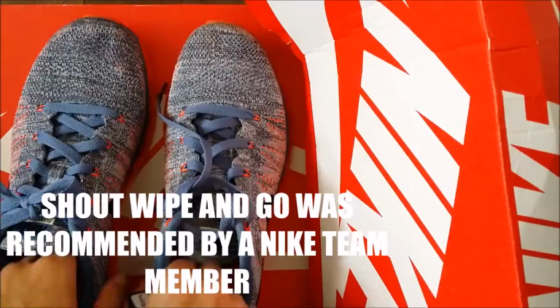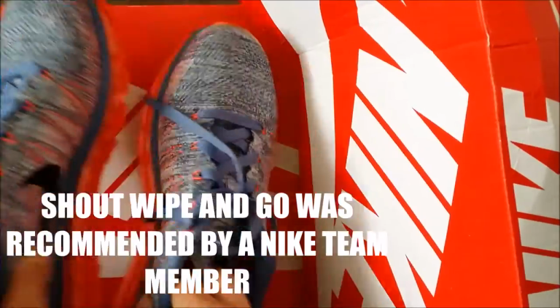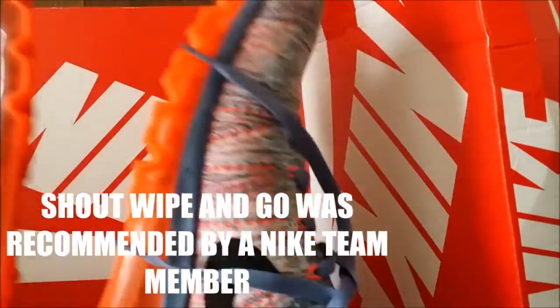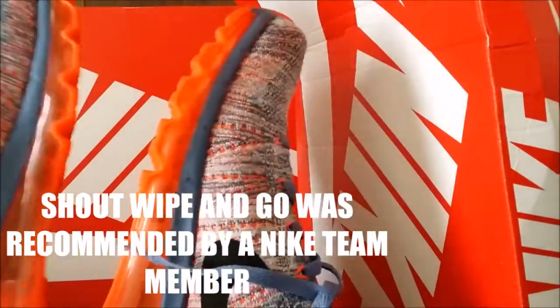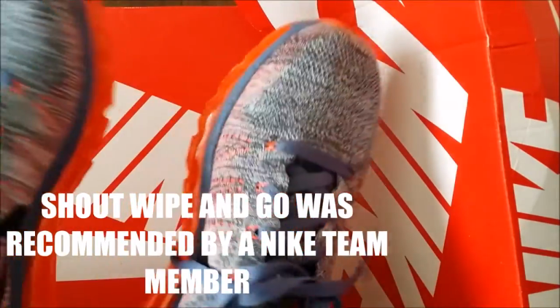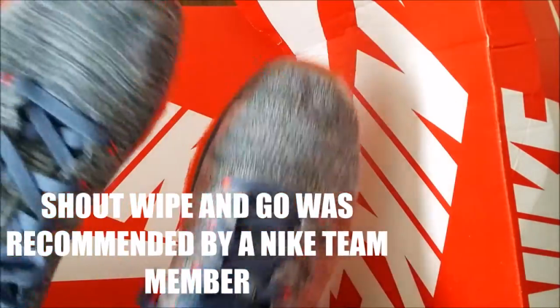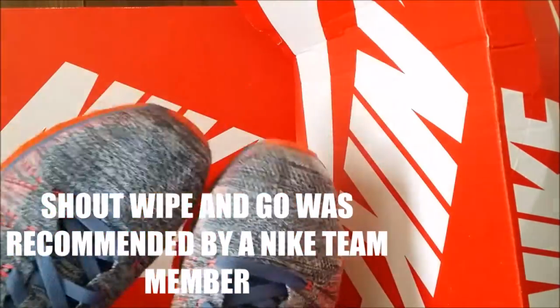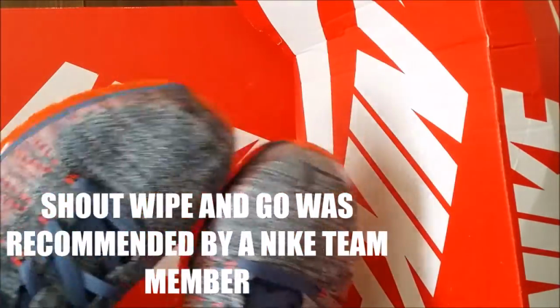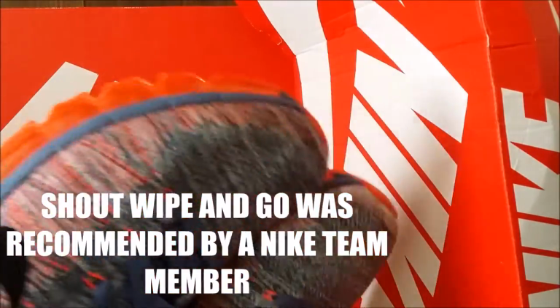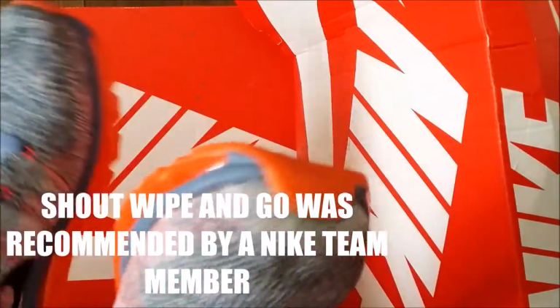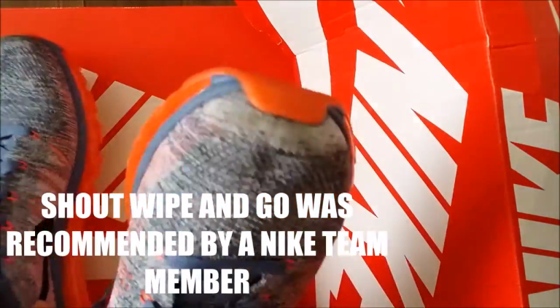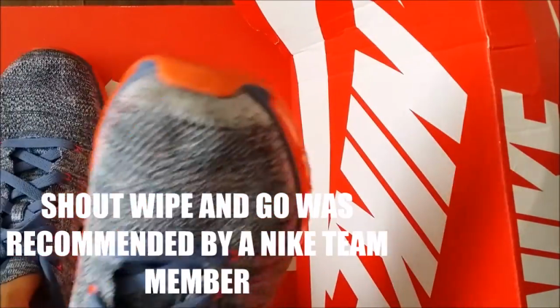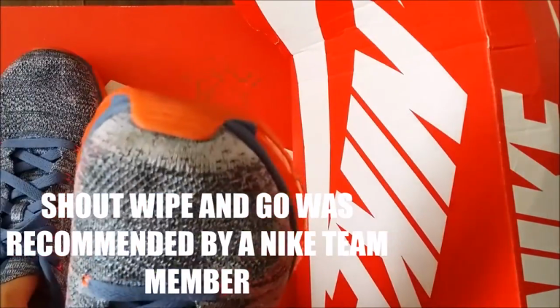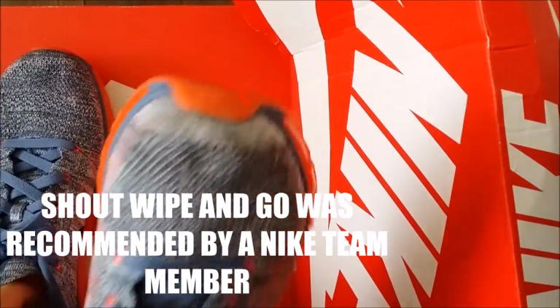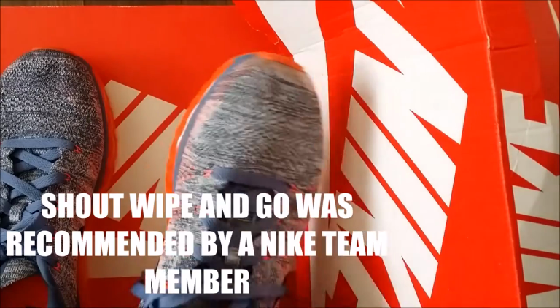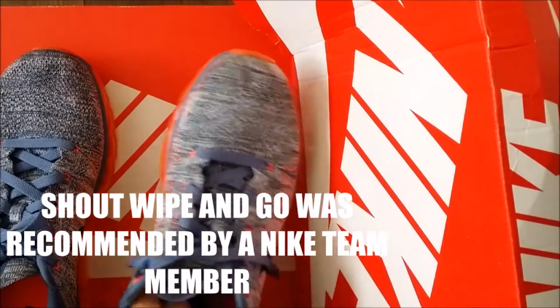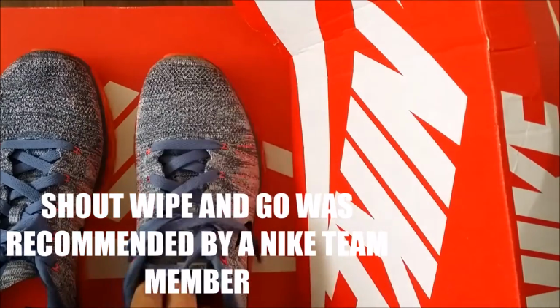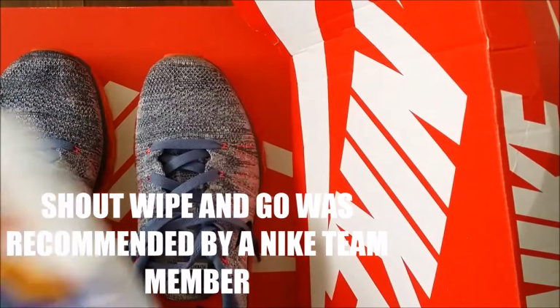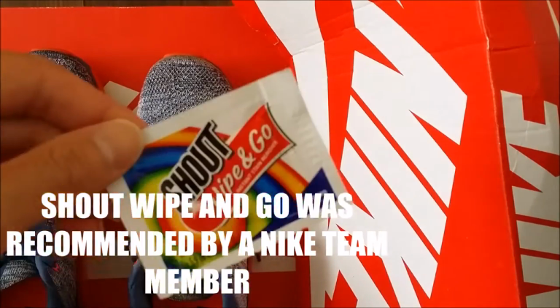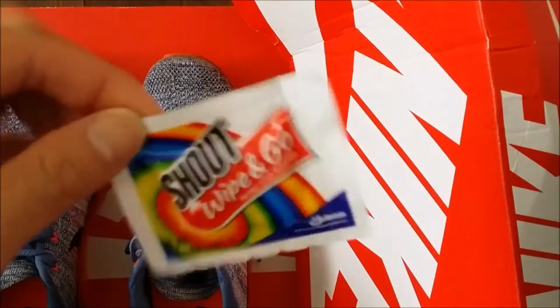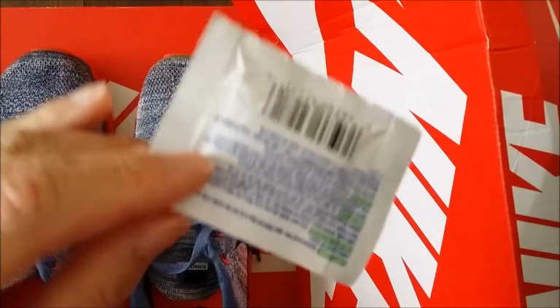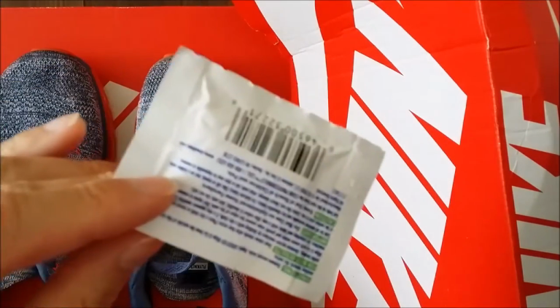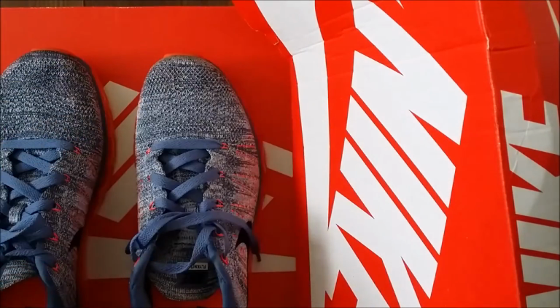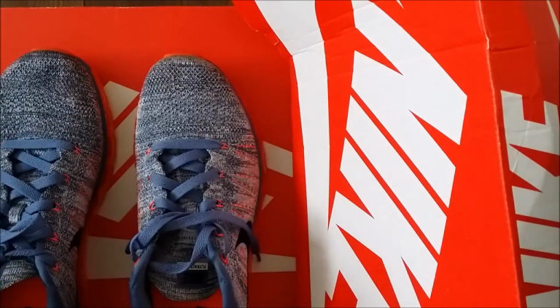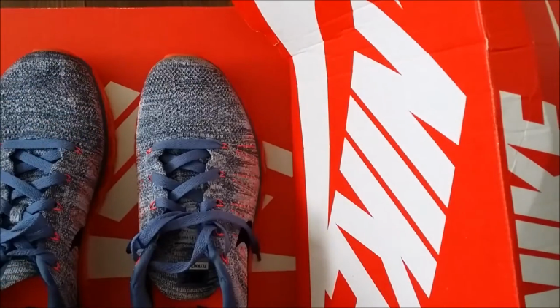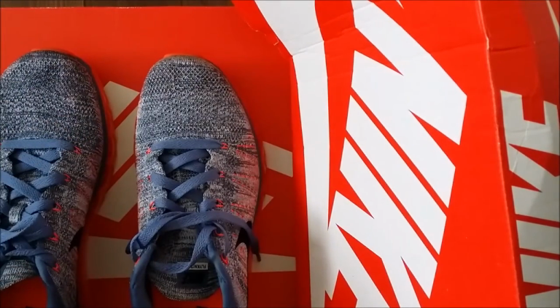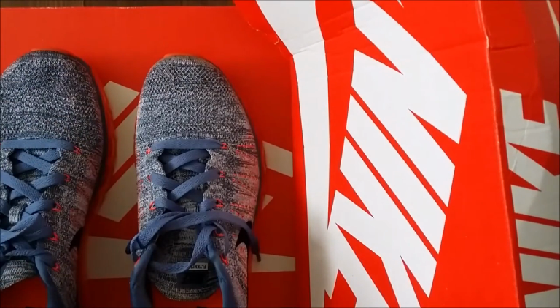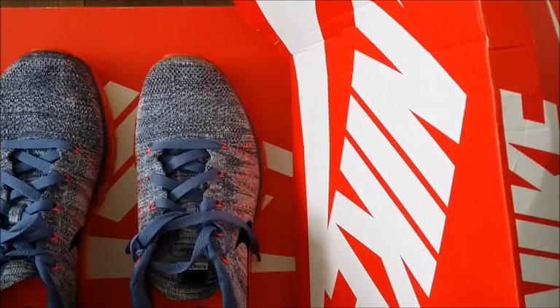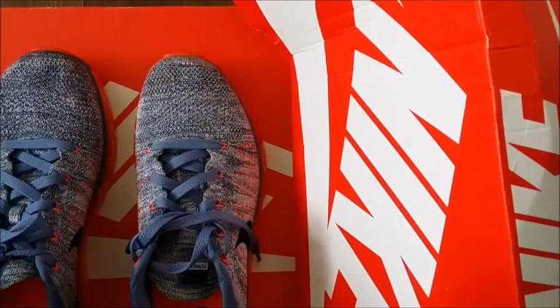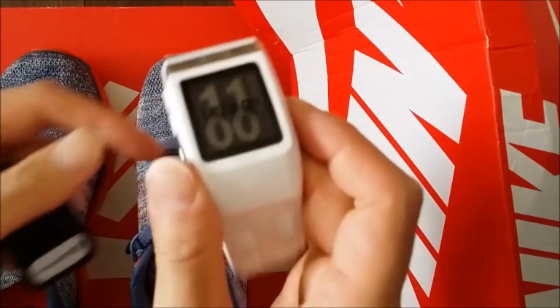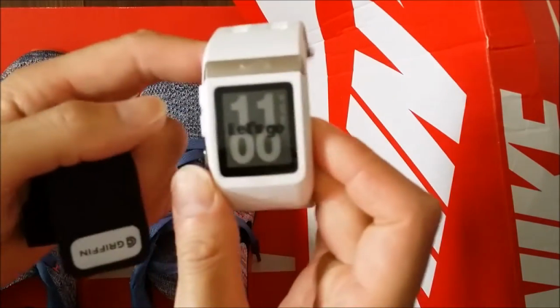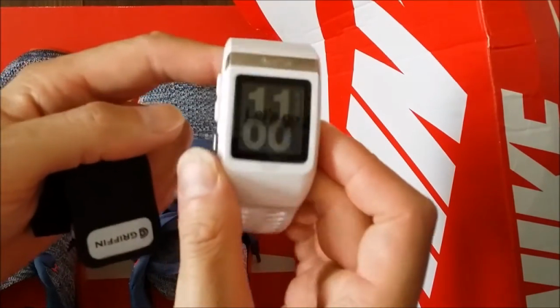Welcome everyone. Thanks for watching how to clean your flyknits. These are Air Max versions of the flyknits — these are premium shoes. I hope you guys check out the video where I unboxed these shoes.